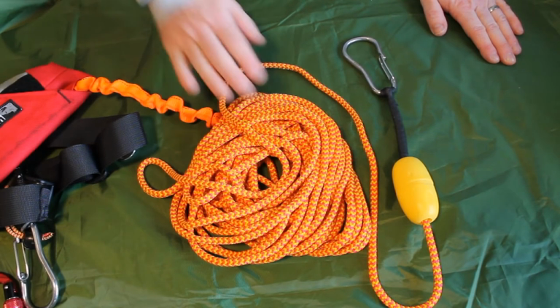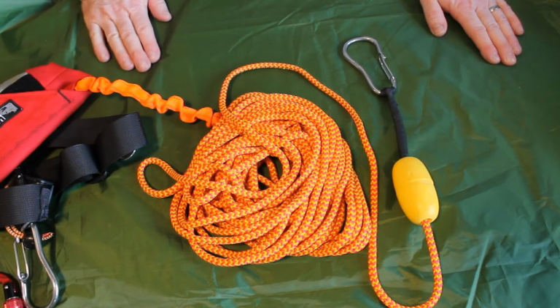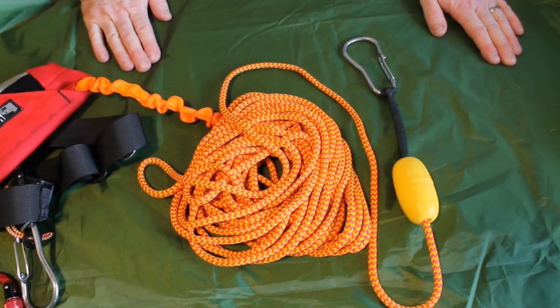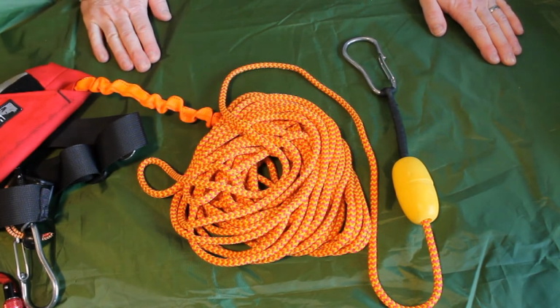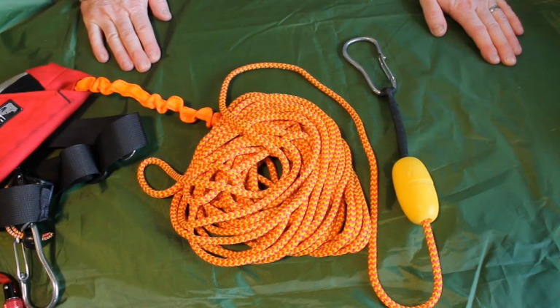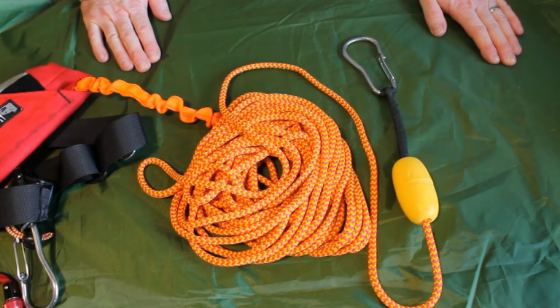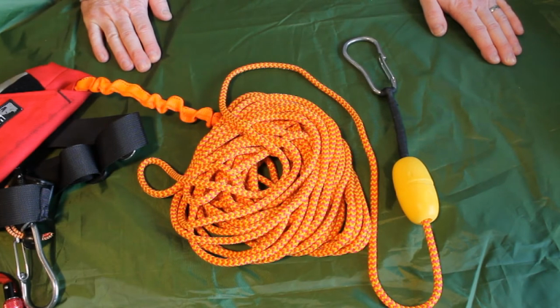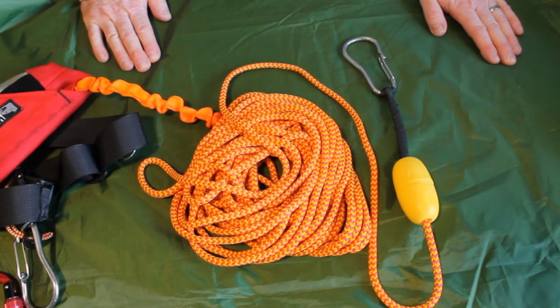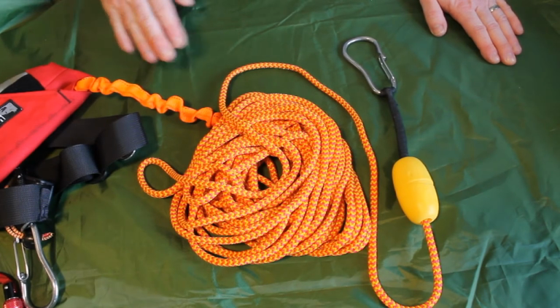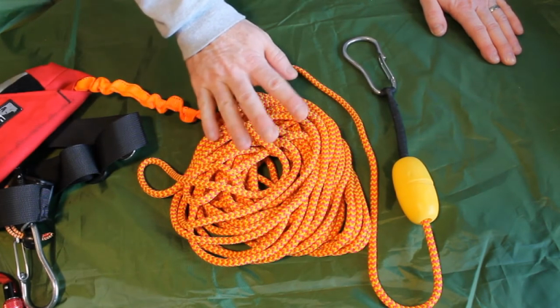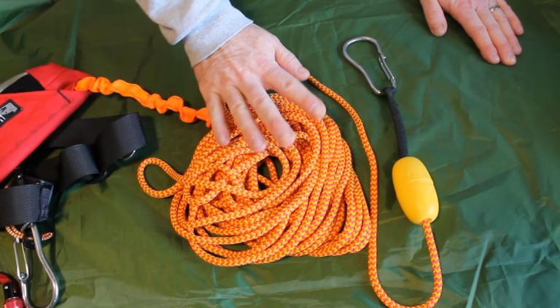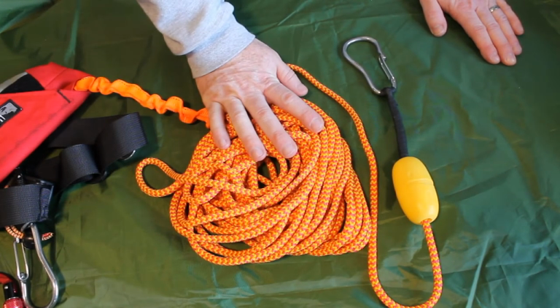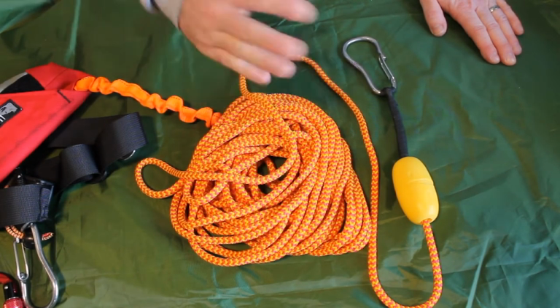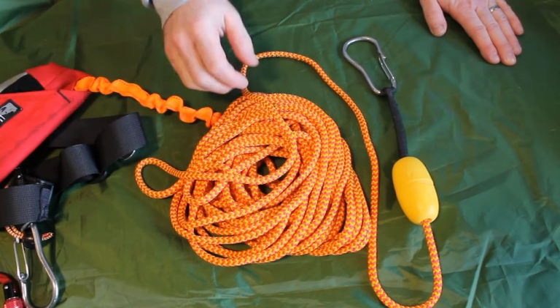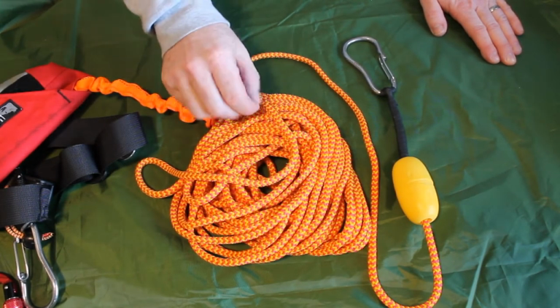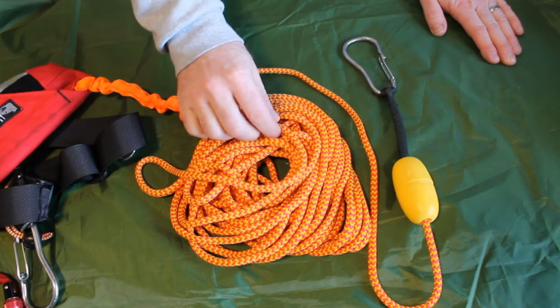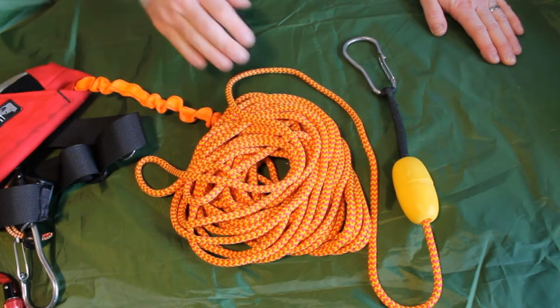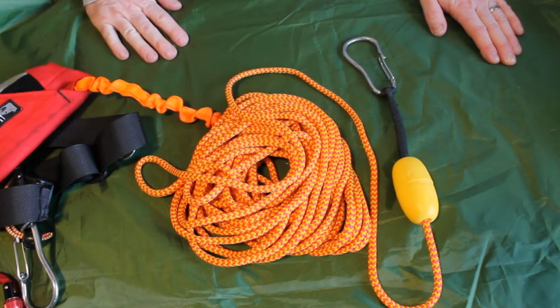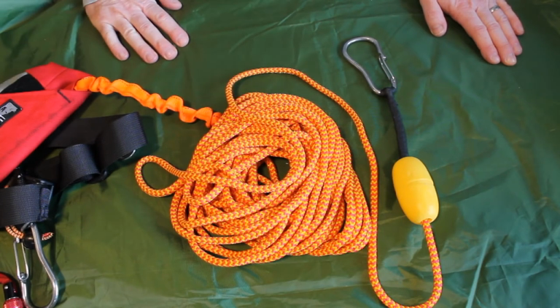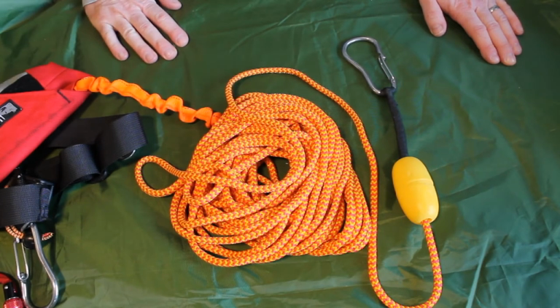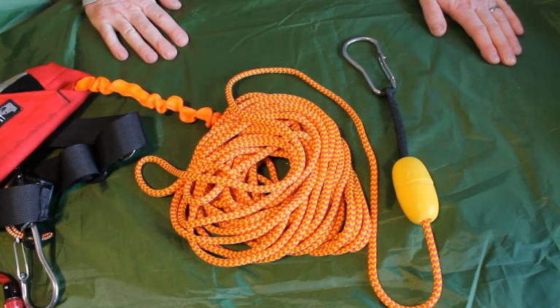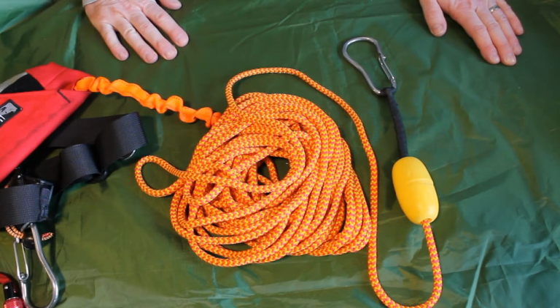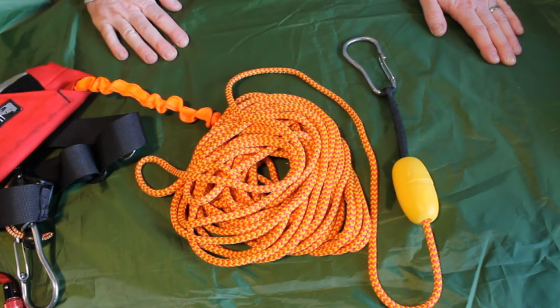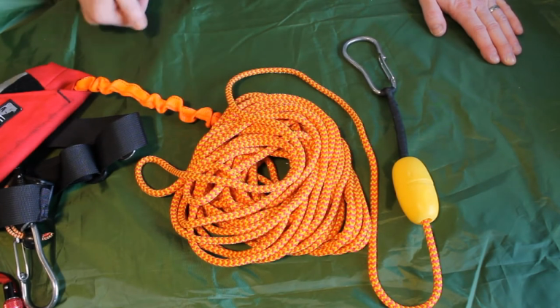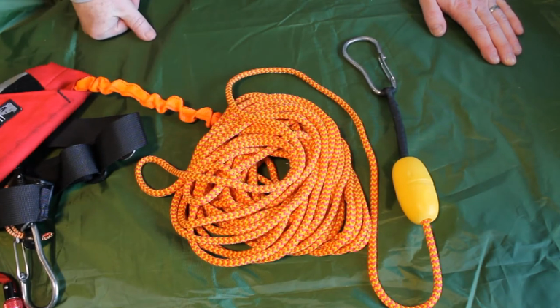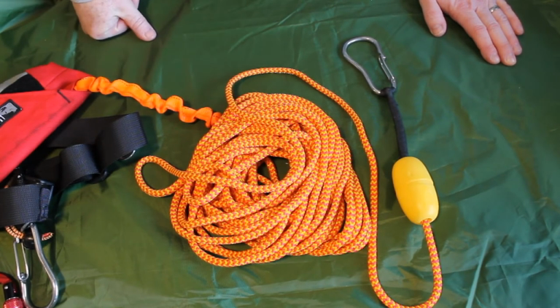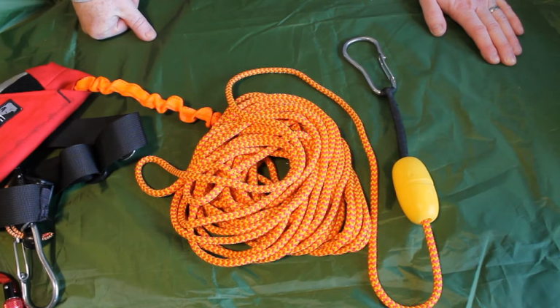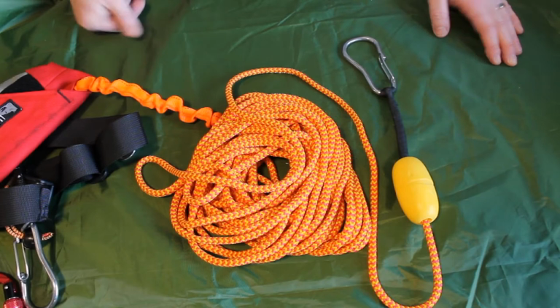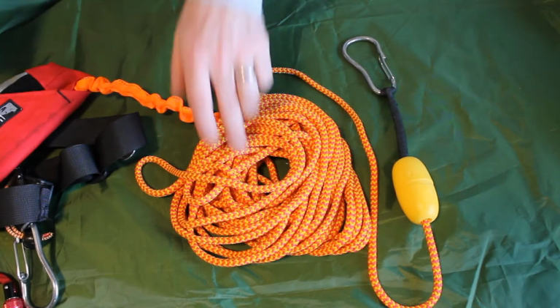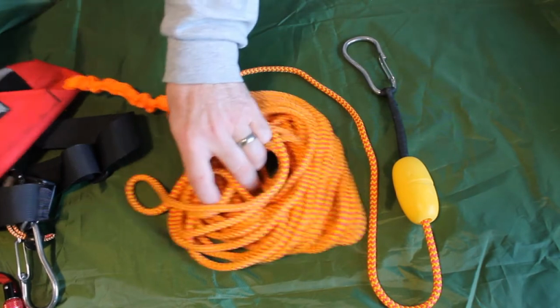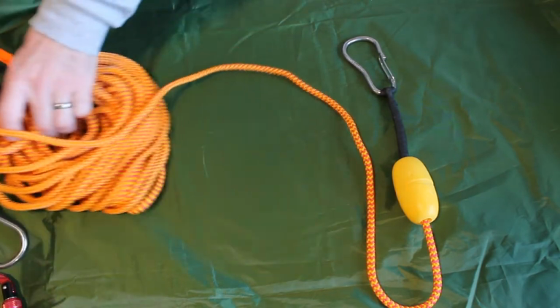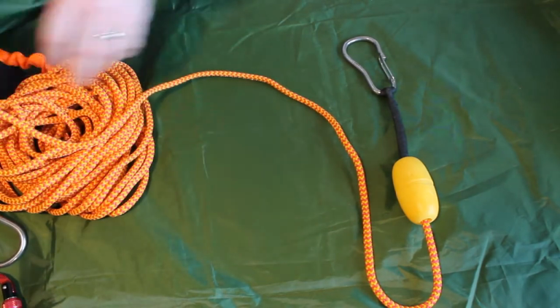When you're practicing in calmer conditions, a 14 meter rope can be a little bit of a pain to deploy and then have to repack multiple times. So by using daisy chaining you can effectively reduce that length but still deploy it to full length when you do need it. I'm just going to show you exactly how I do it.